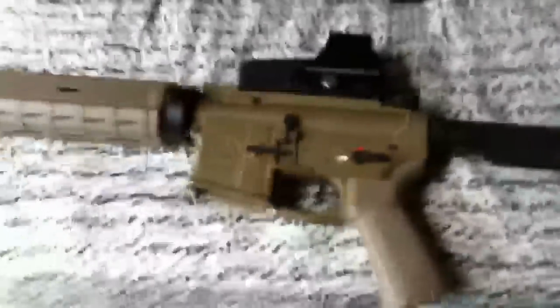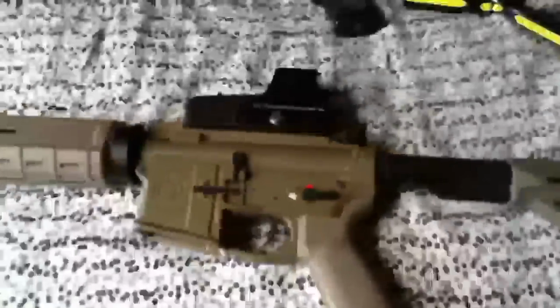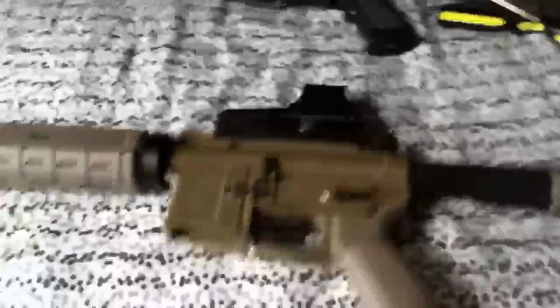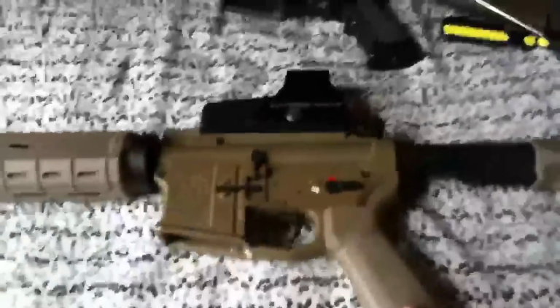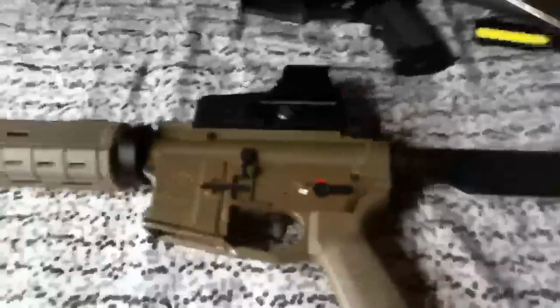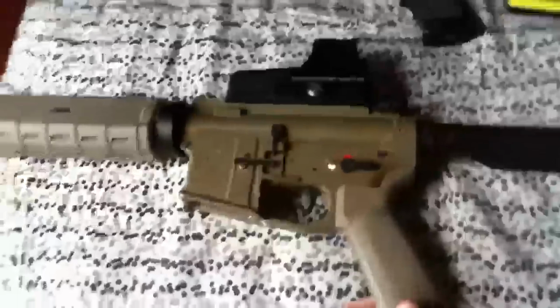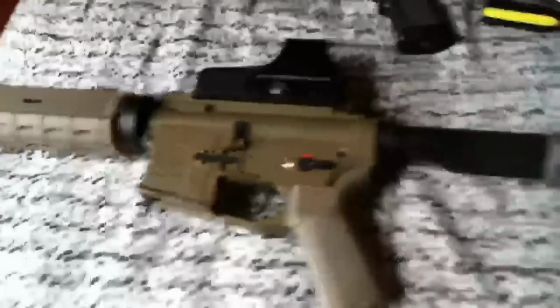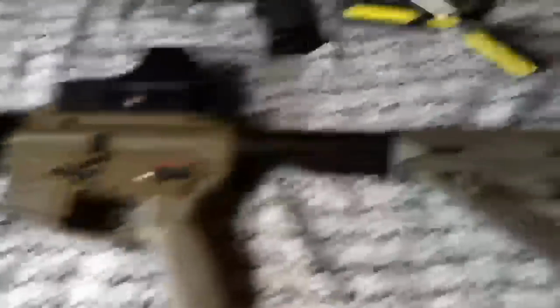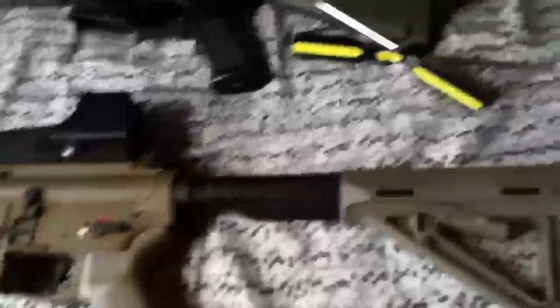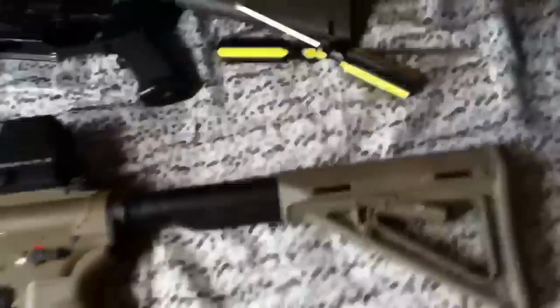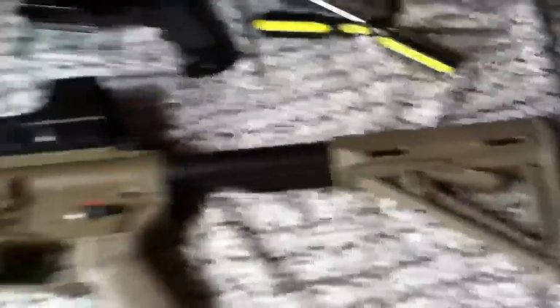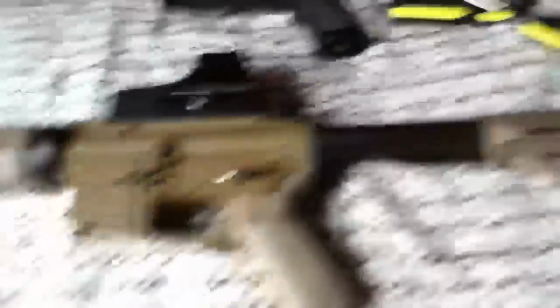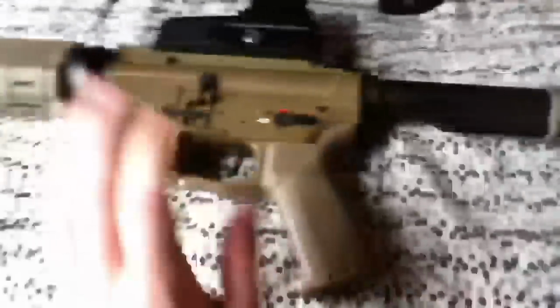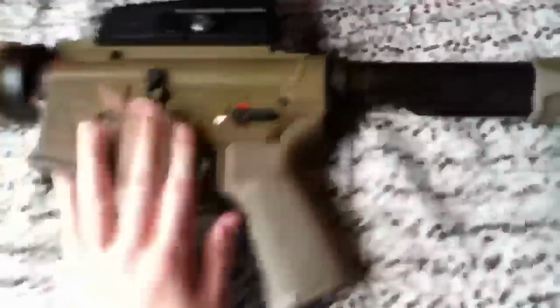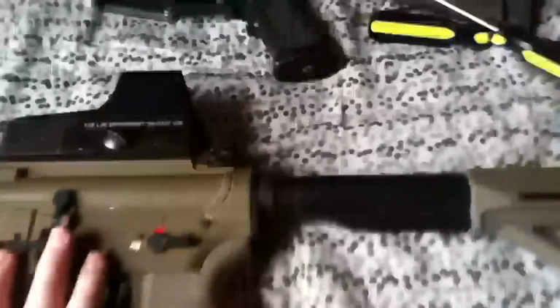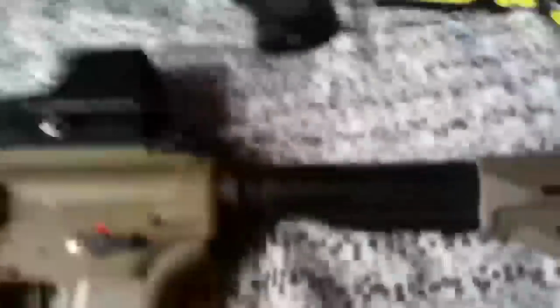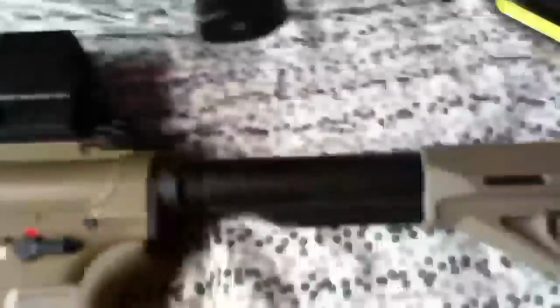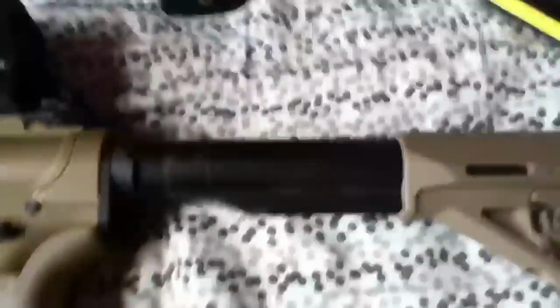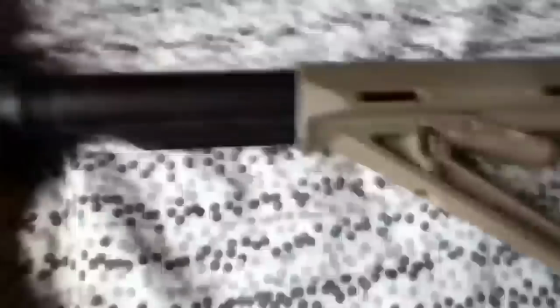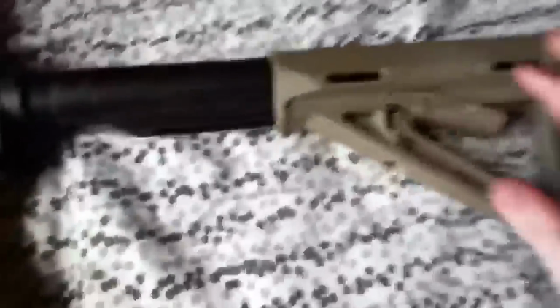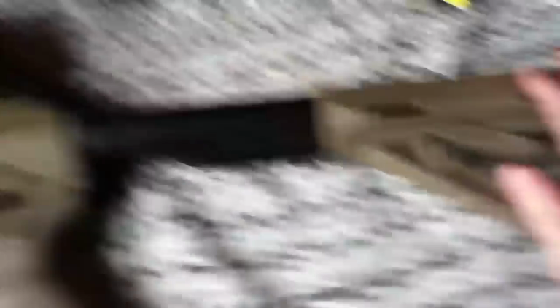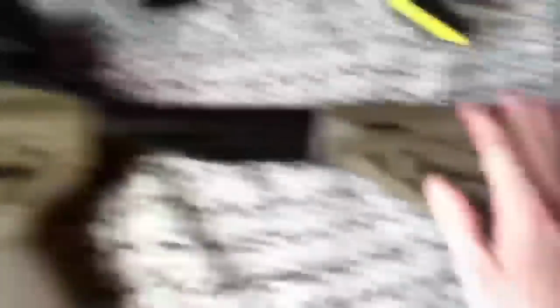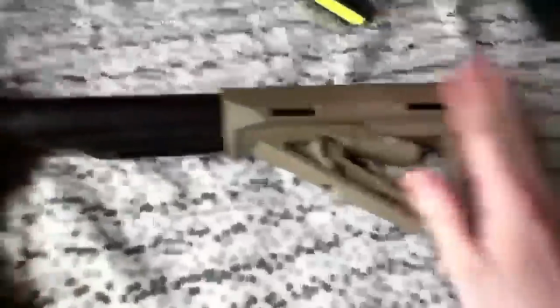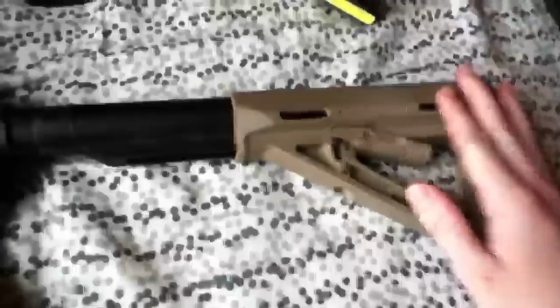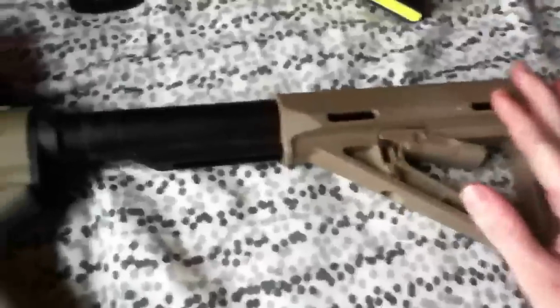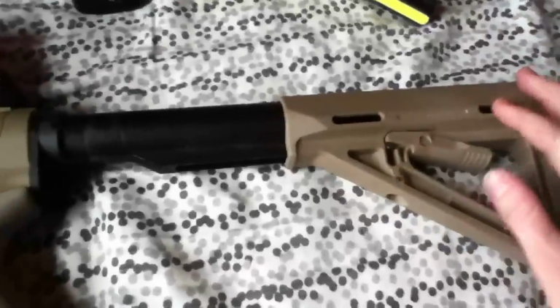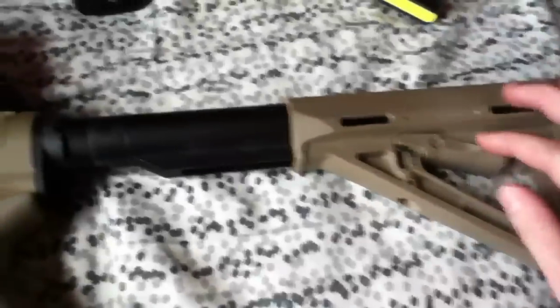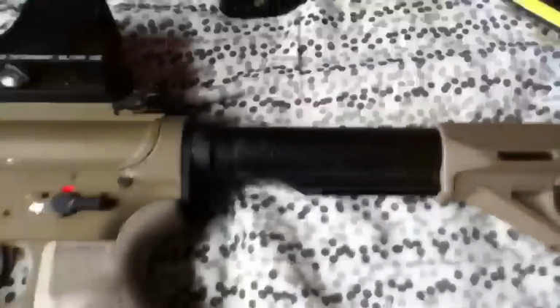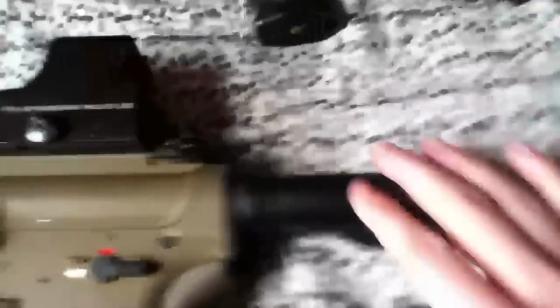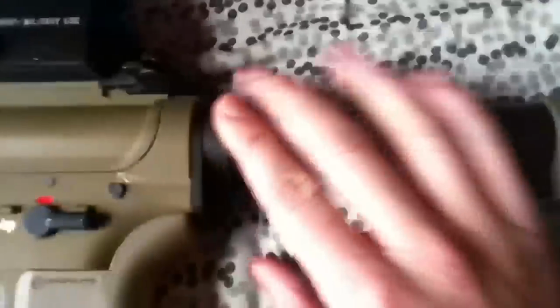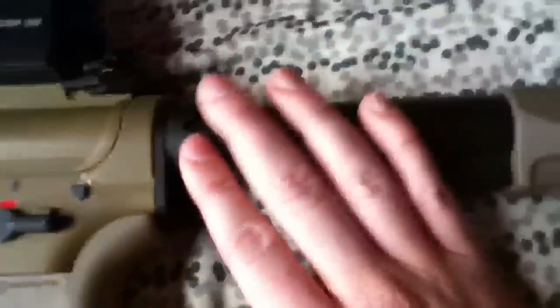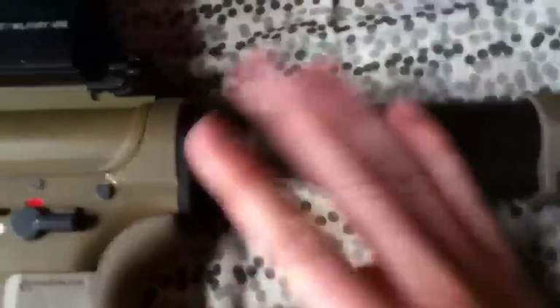Hey guys, Alec Mac111 here. This is just a little bit of tech work, something for an M4. This is an M4 MOE carbine. It's got the MOE grip, or stock, and MOE buffer tube.